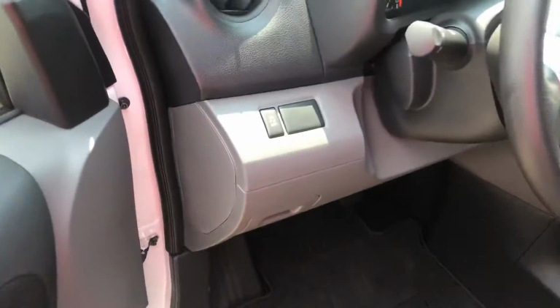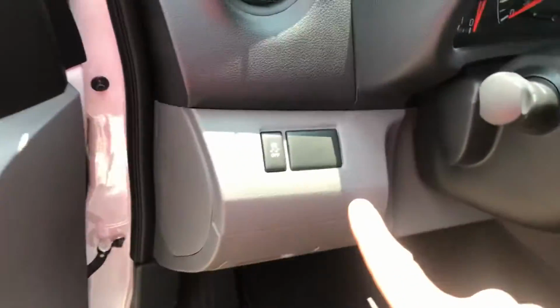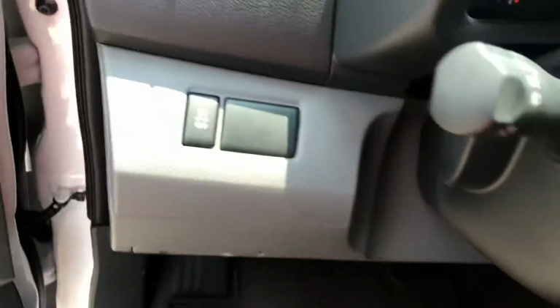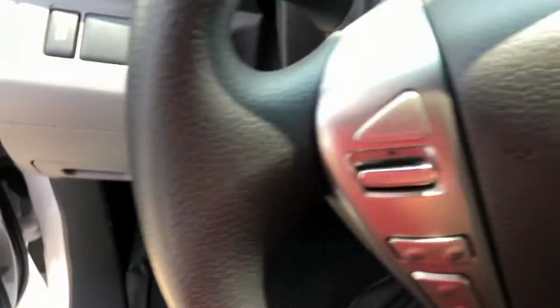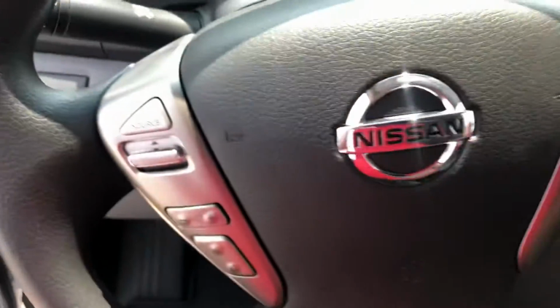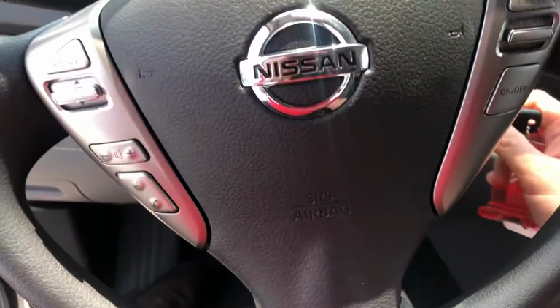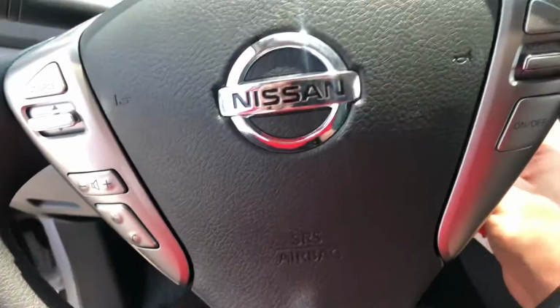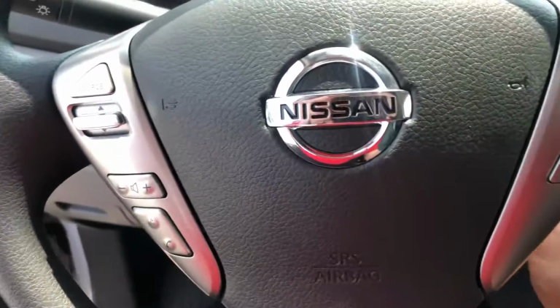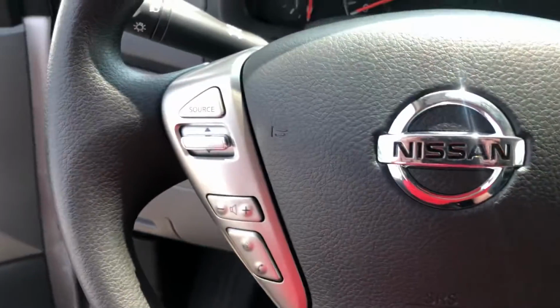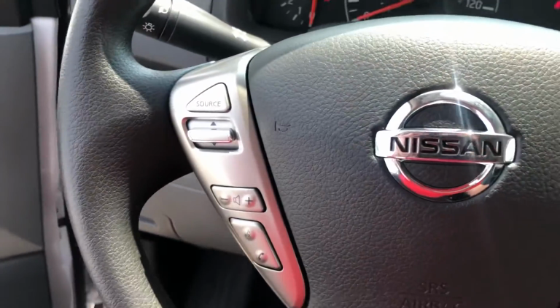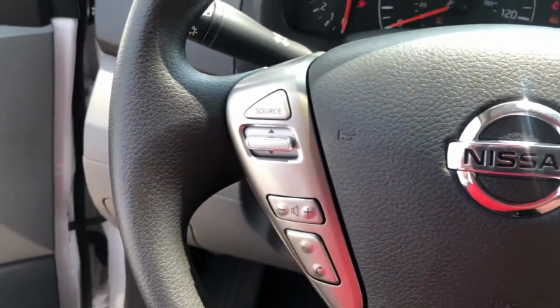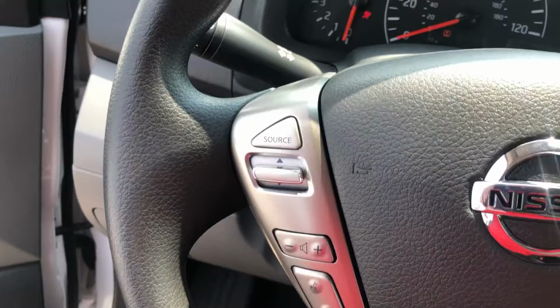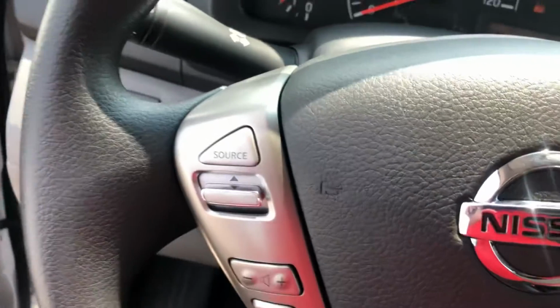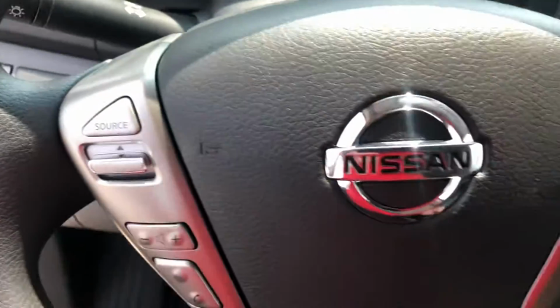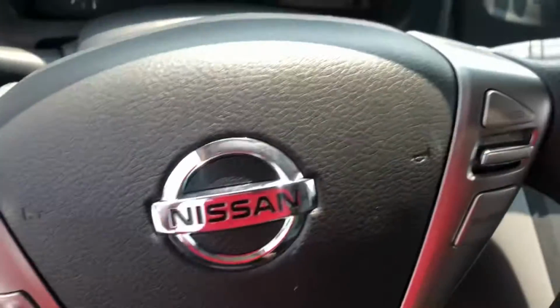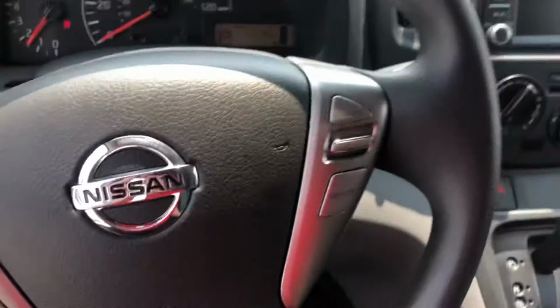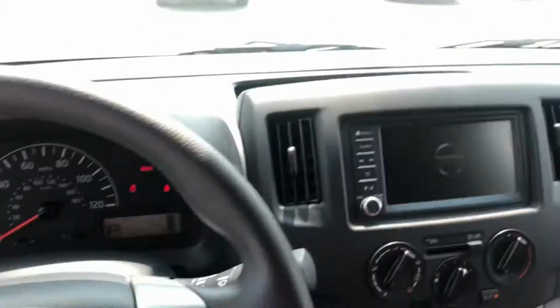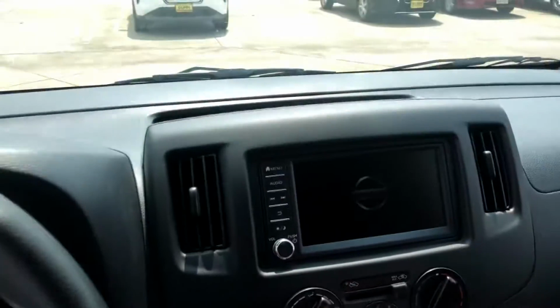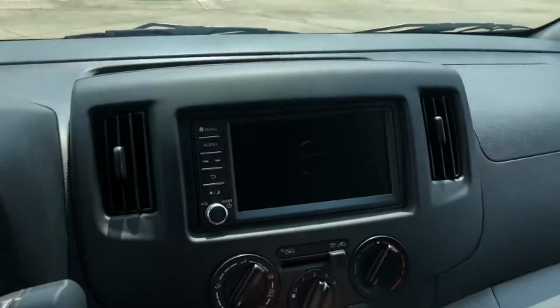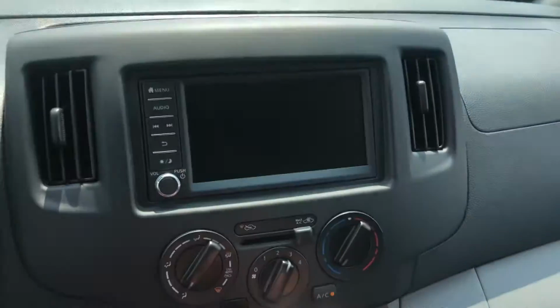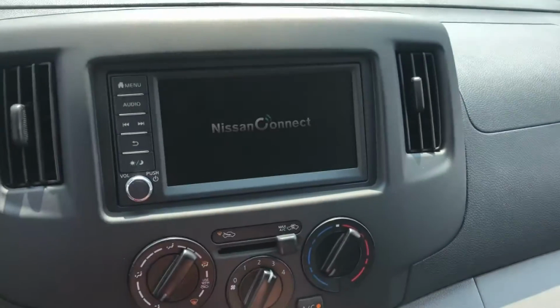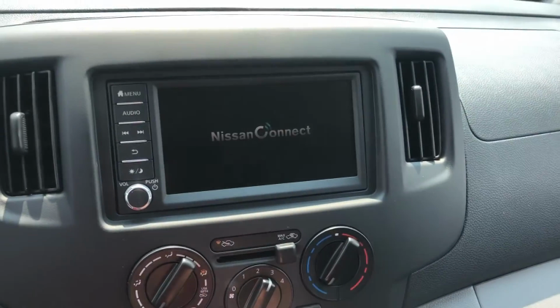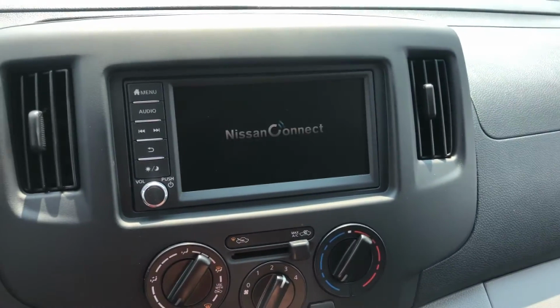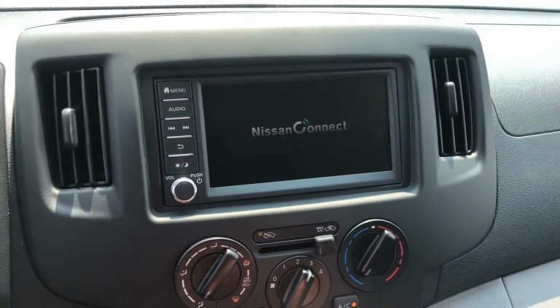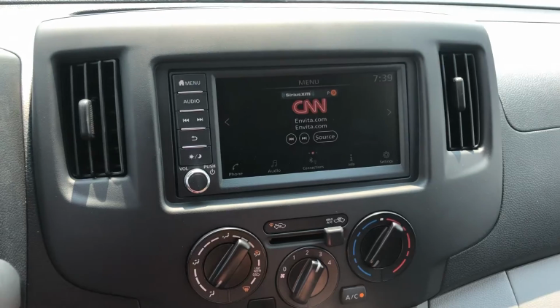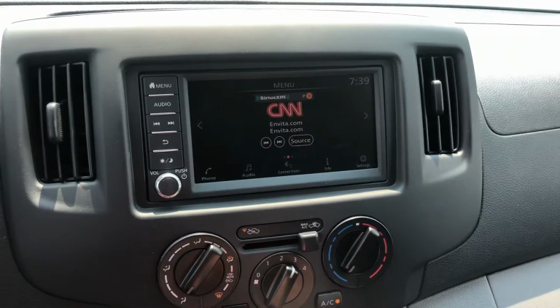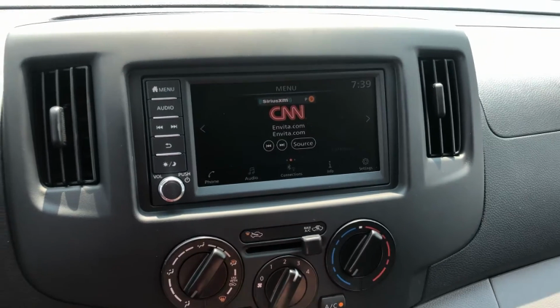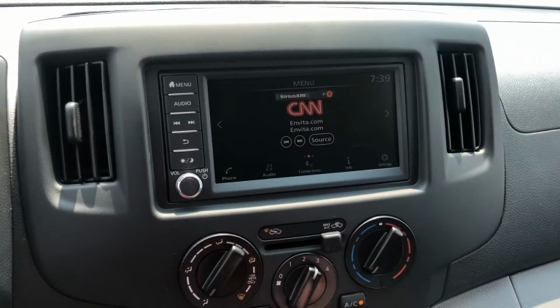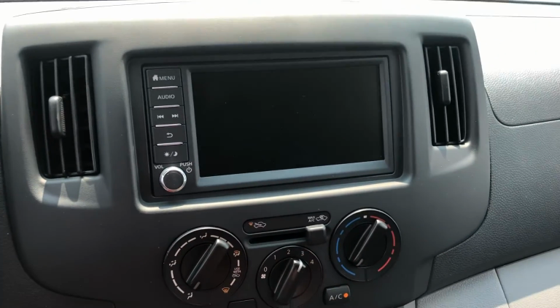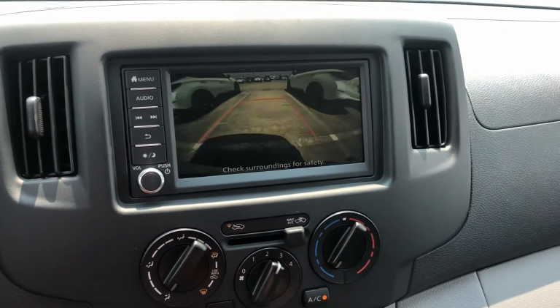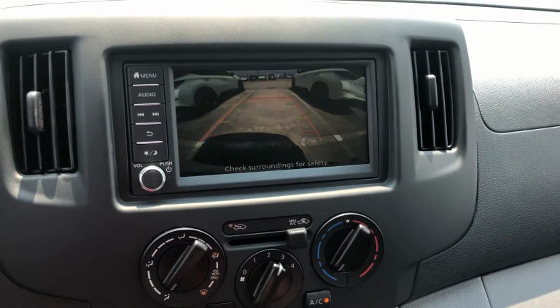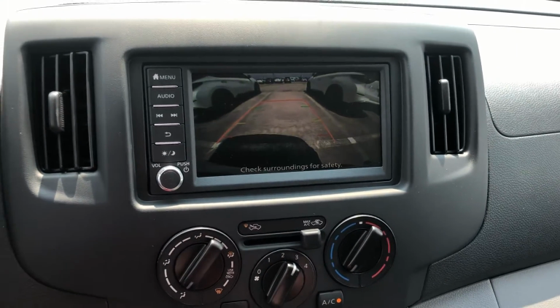These are the functions you're going to have on here. You're also going to have Apple CarPlay, touchscreen, Nissan Connect Services, and a backup camera.